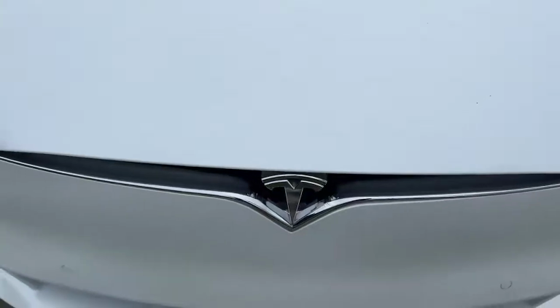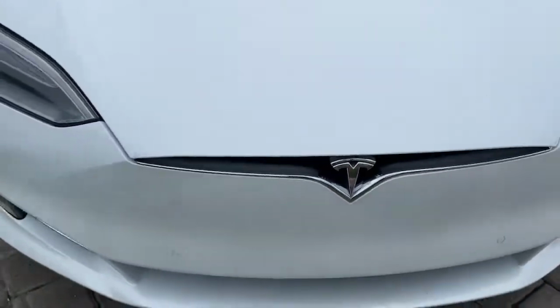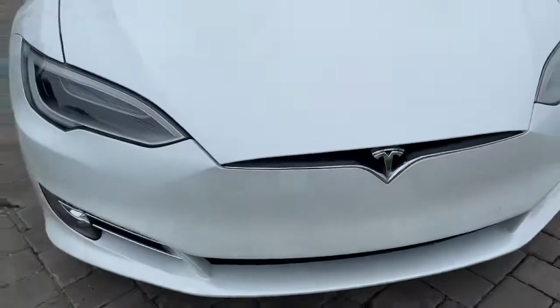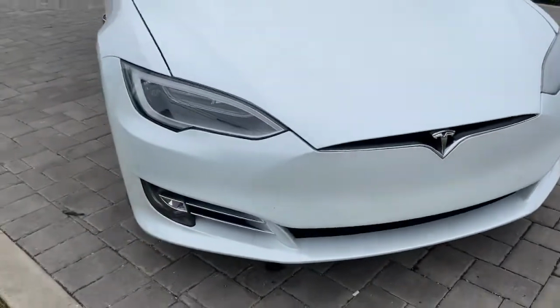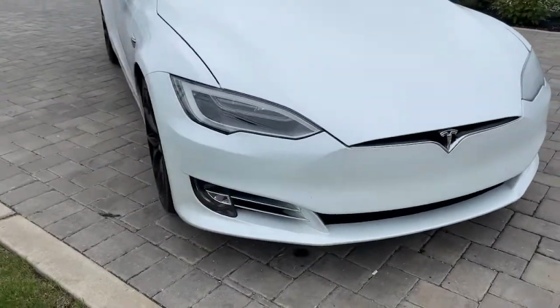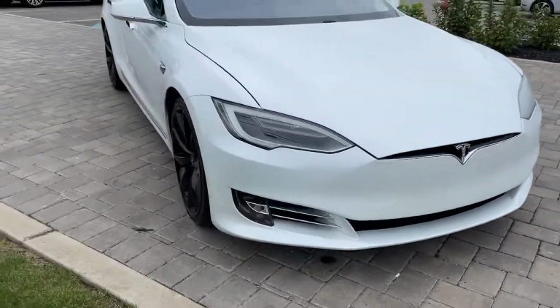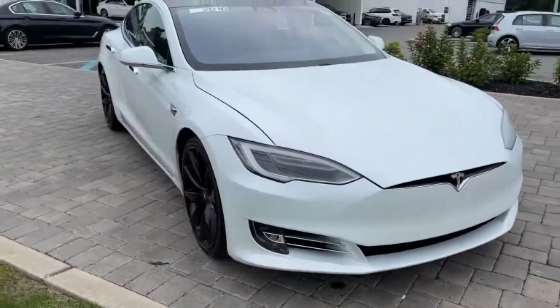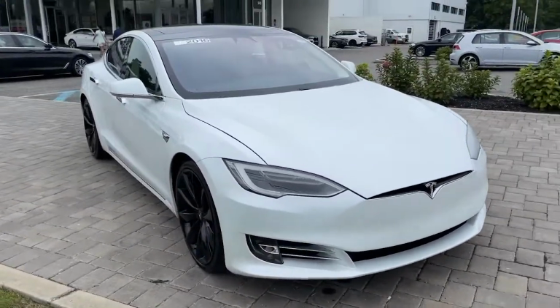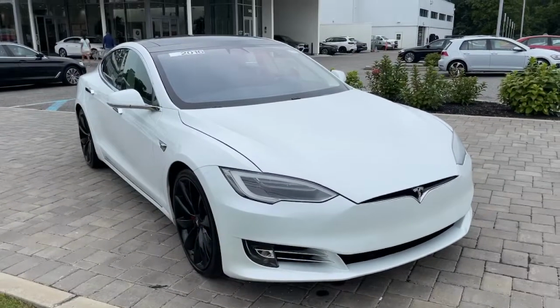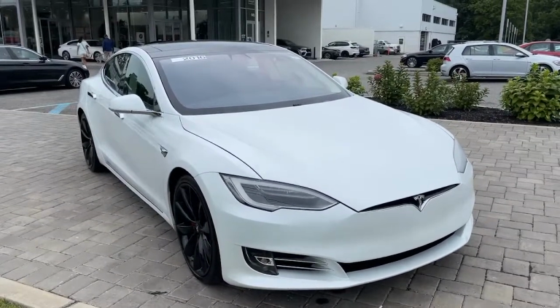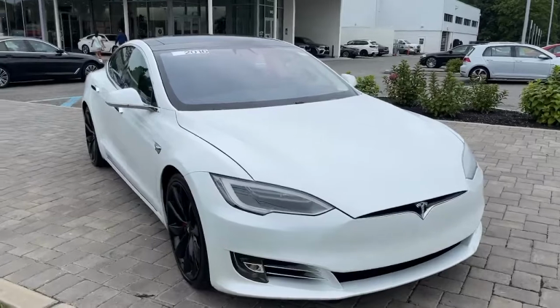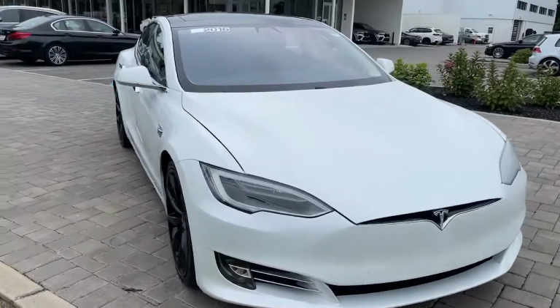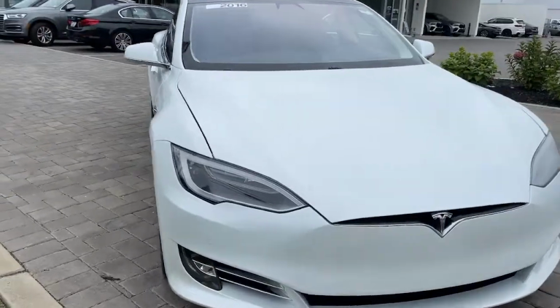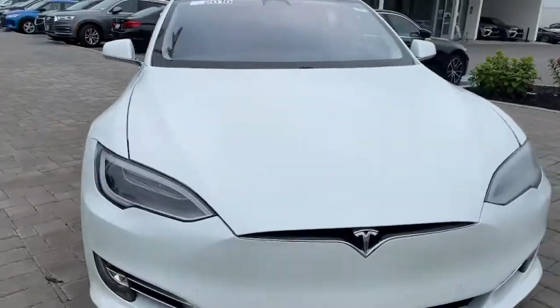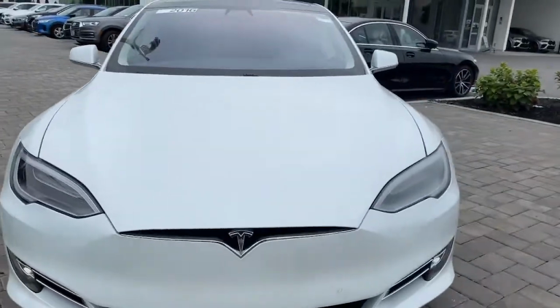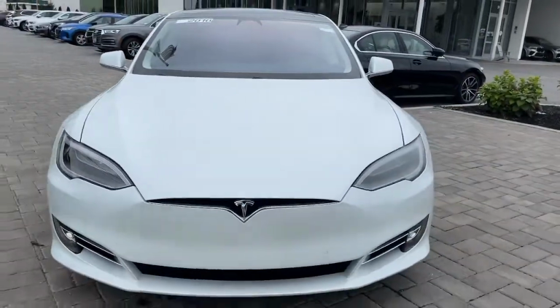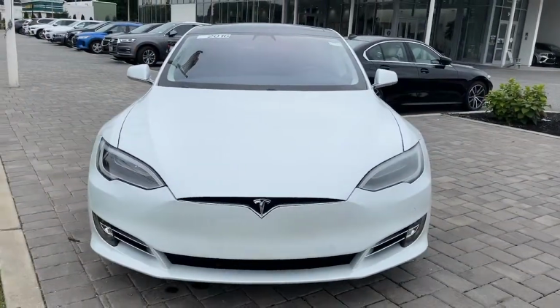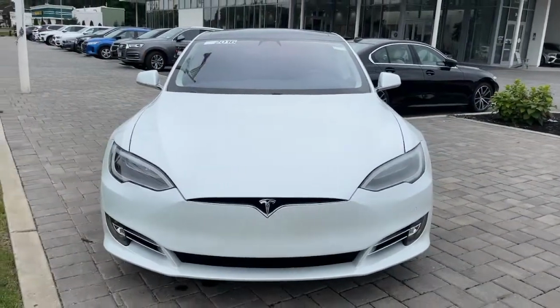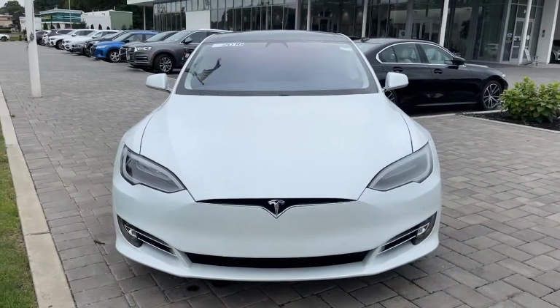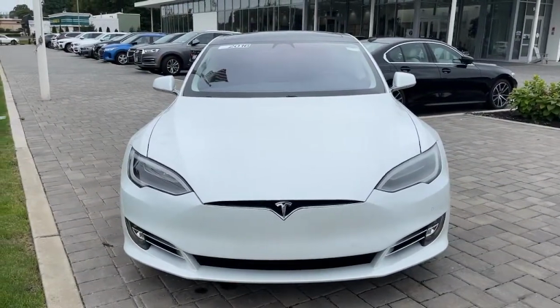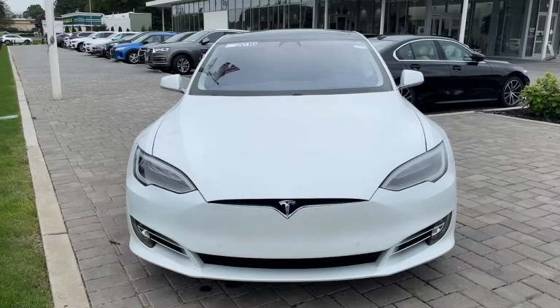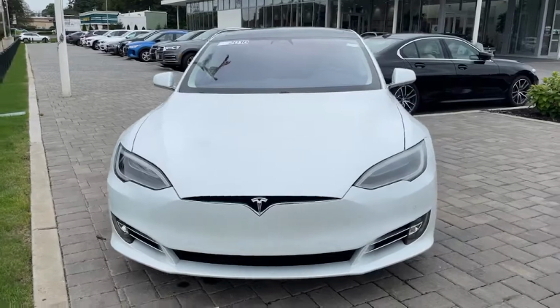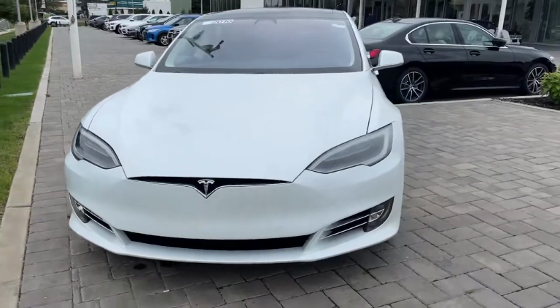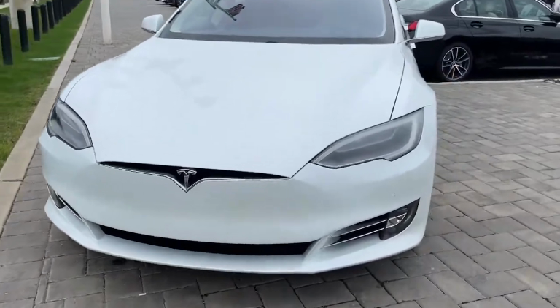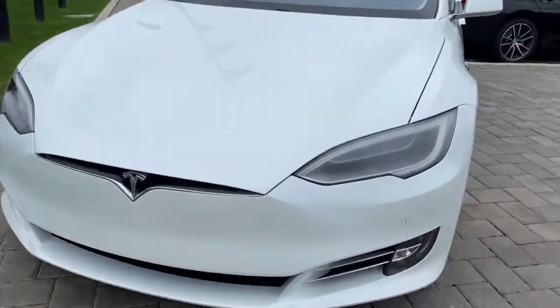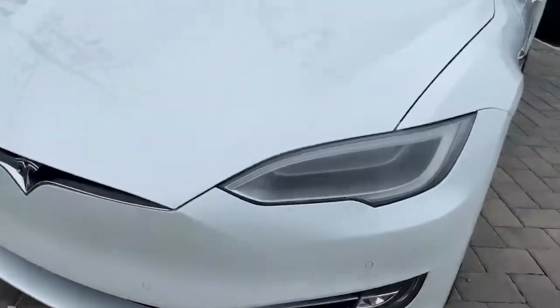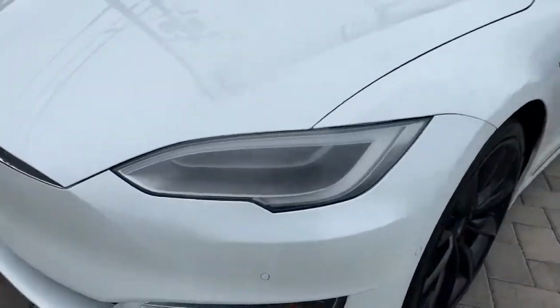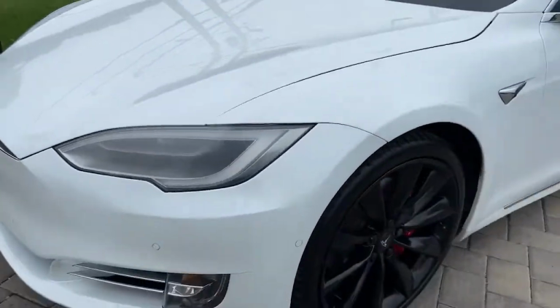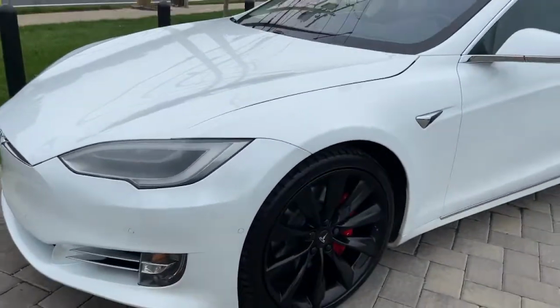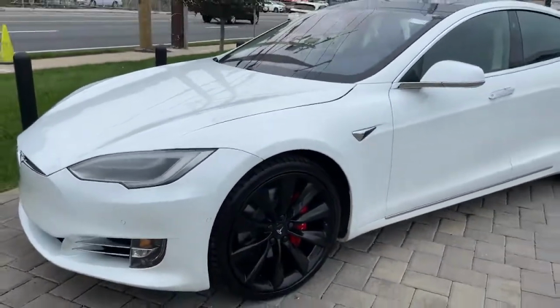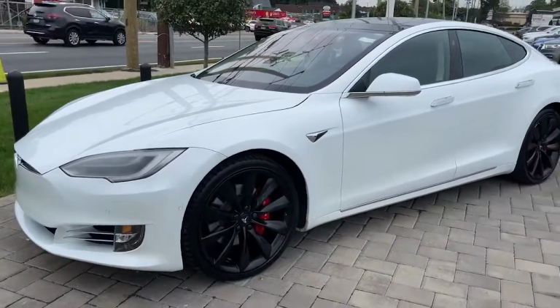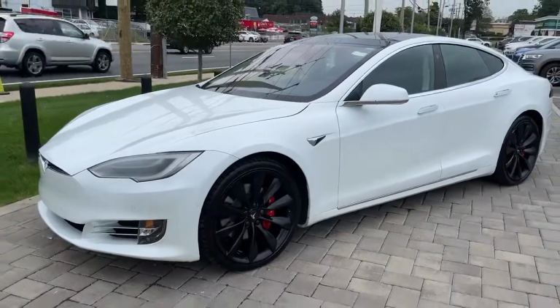Here is a wonderful 2016 Tesla Model S. With less than 30,000 miles on the odometer, this vehicle provides excellent value. Here's a crisp, powerful Model S that offers eco-friendly luxury and breathtaking performance.